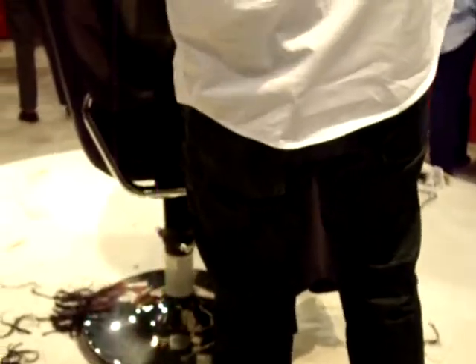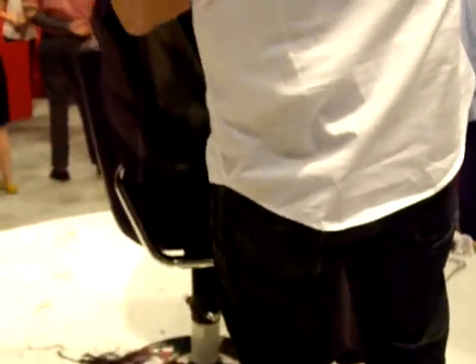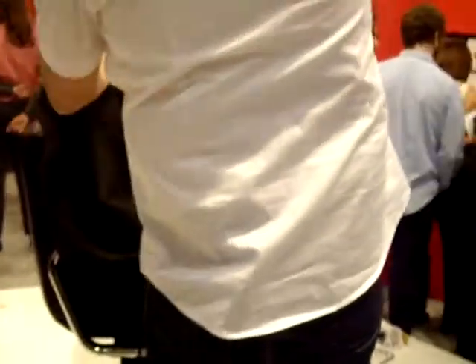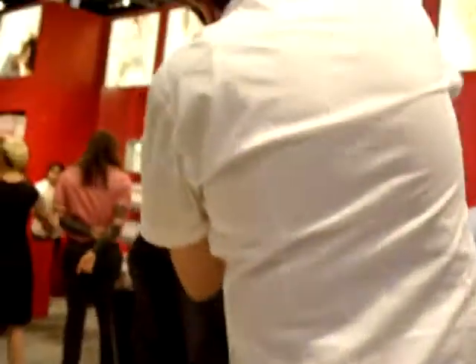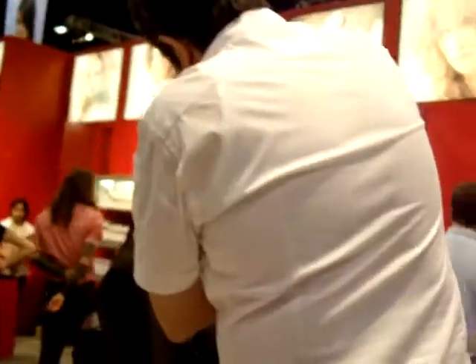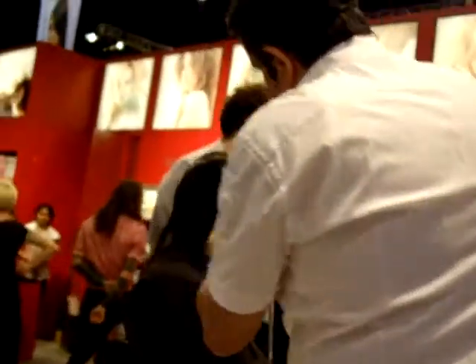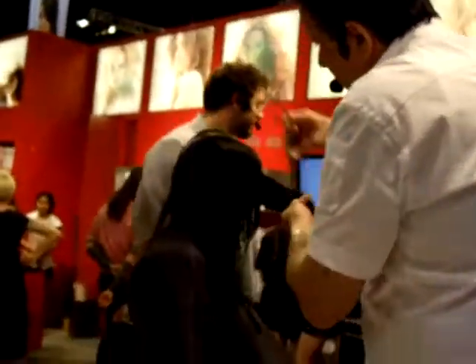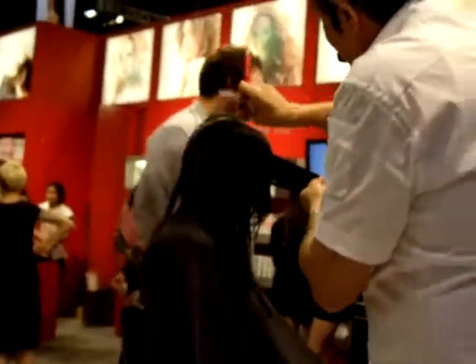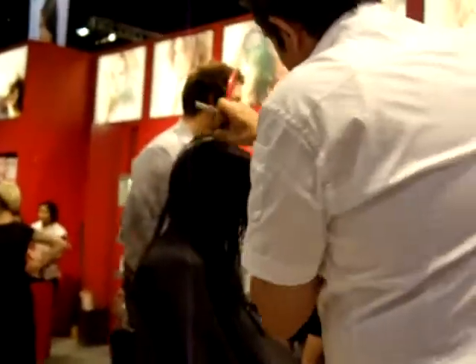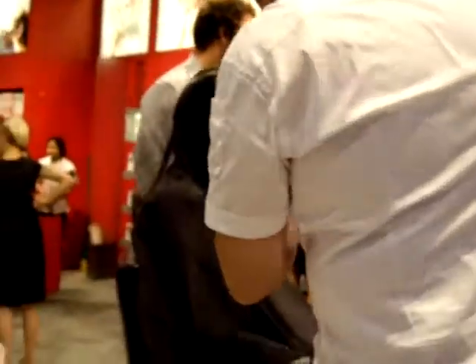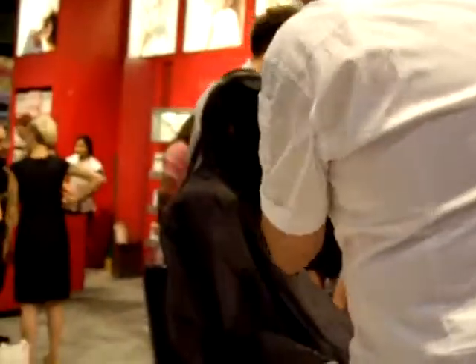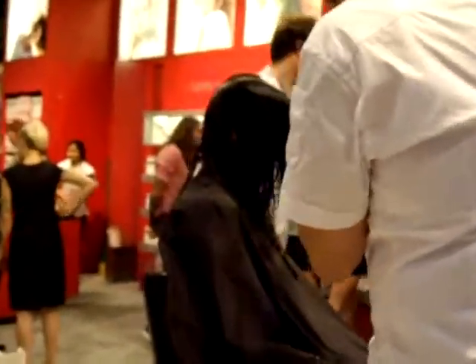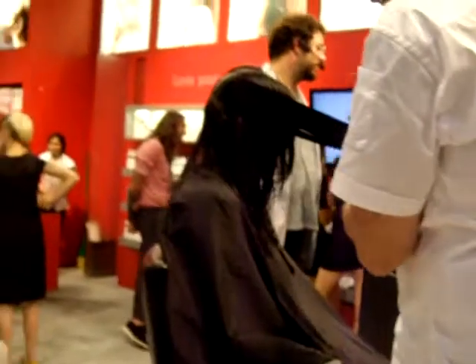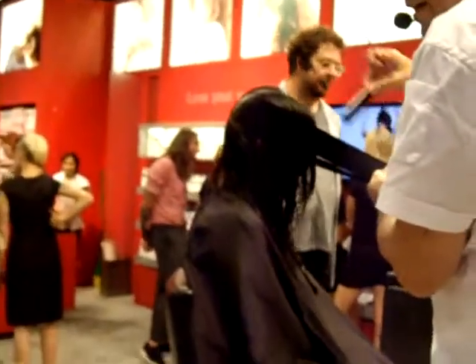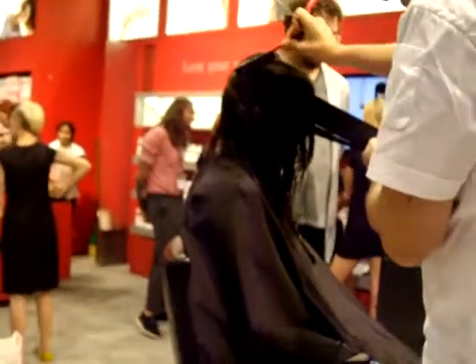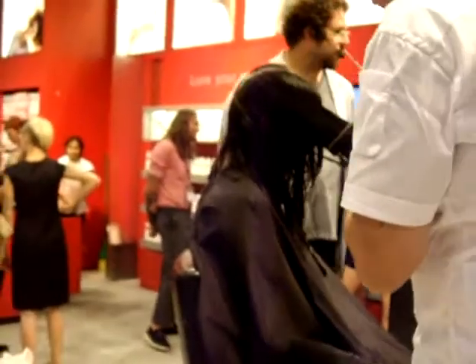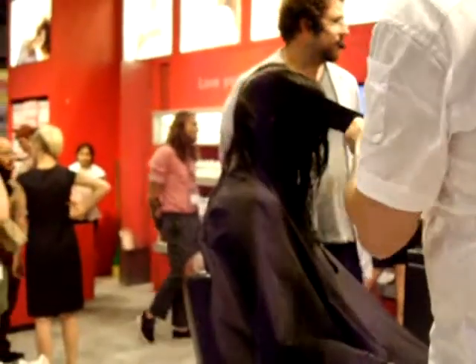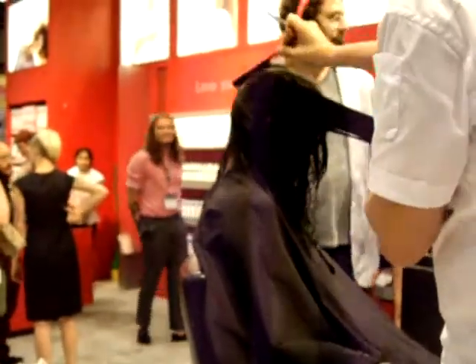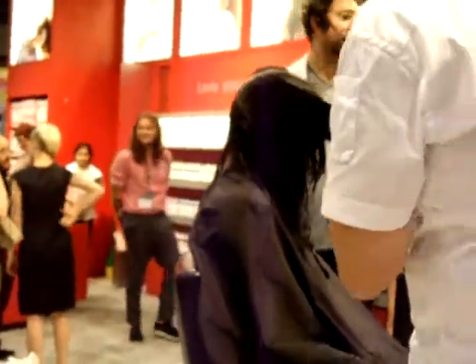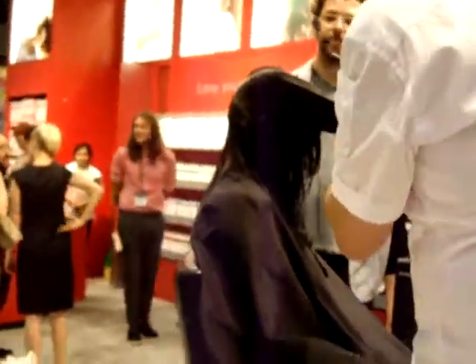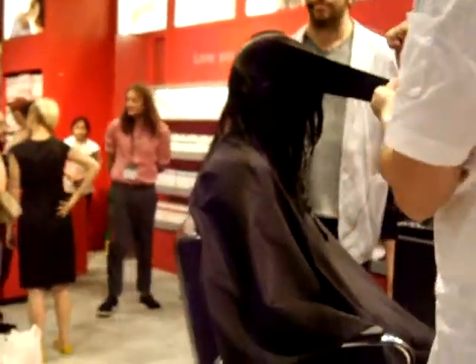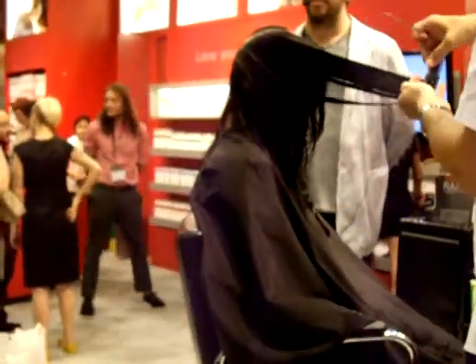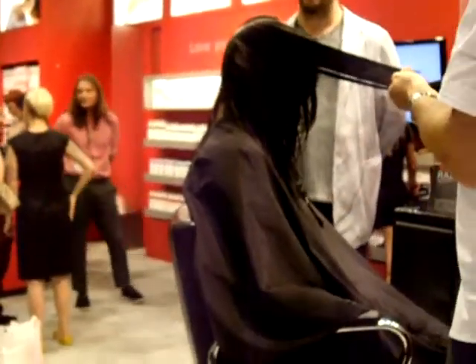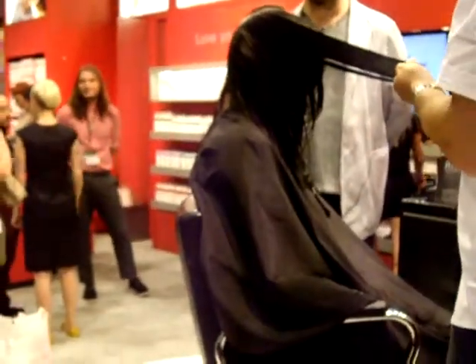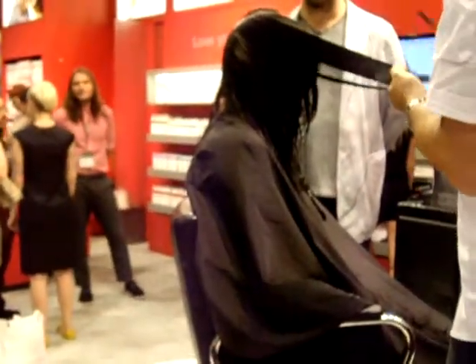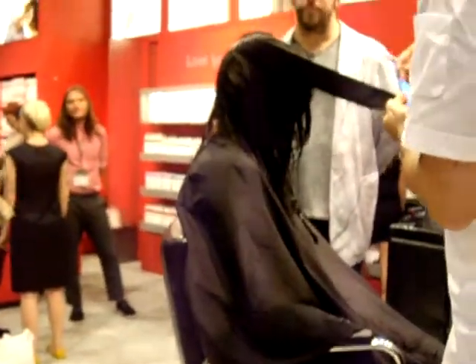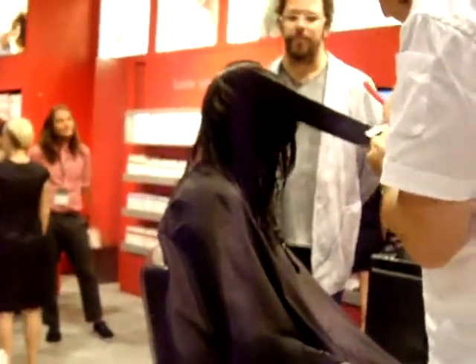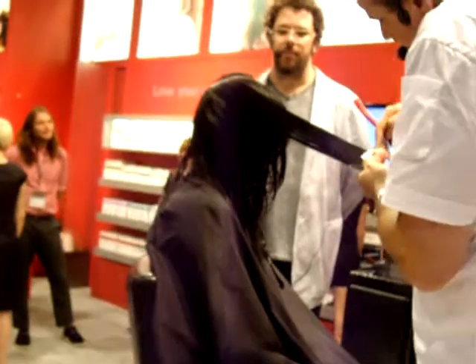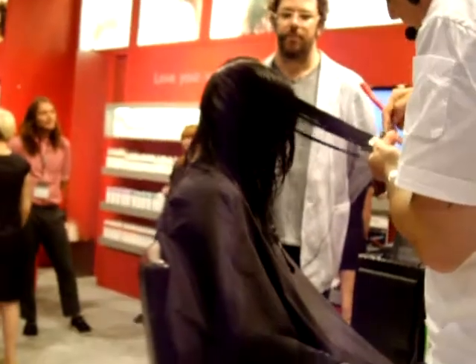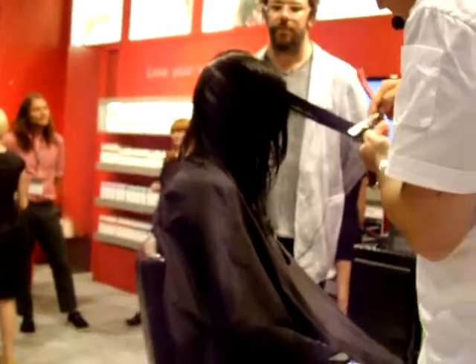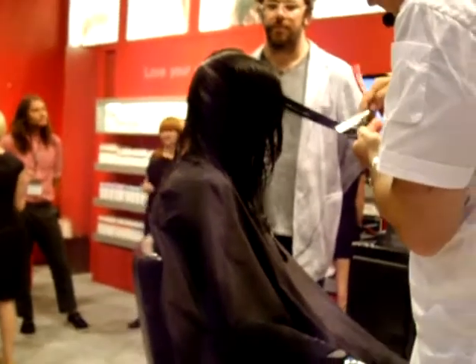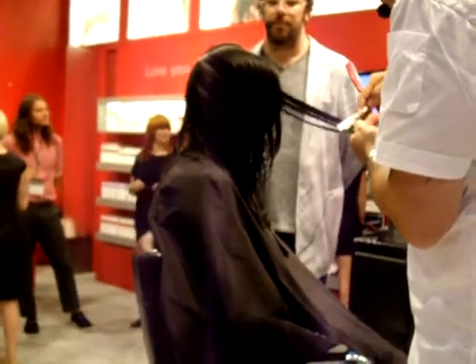Here, you take it, you comb it right from the base. You never hold it like this. And you come through and you're just using them now.